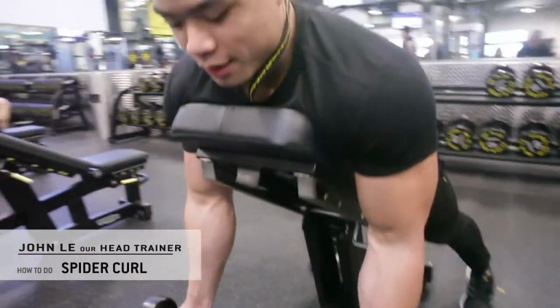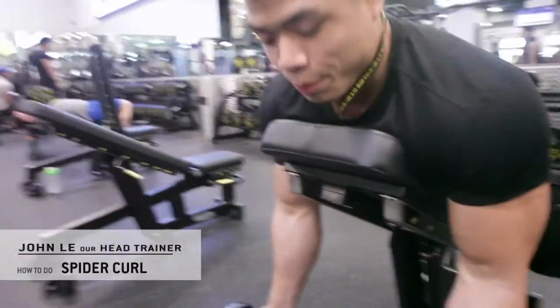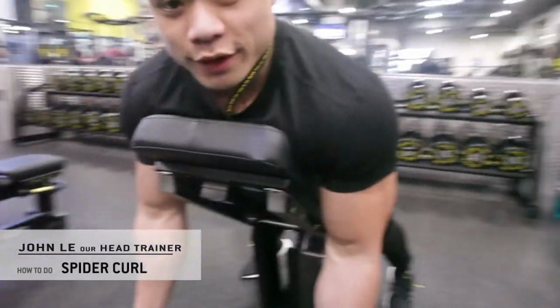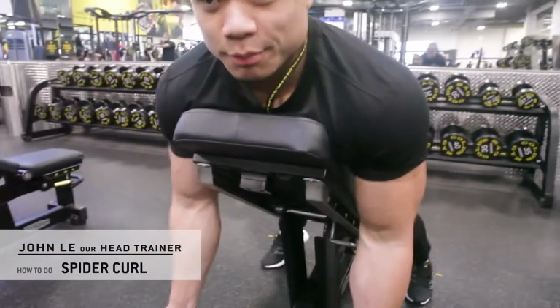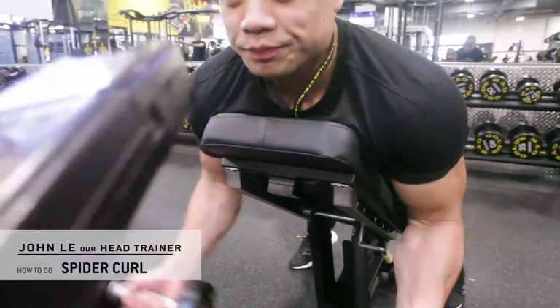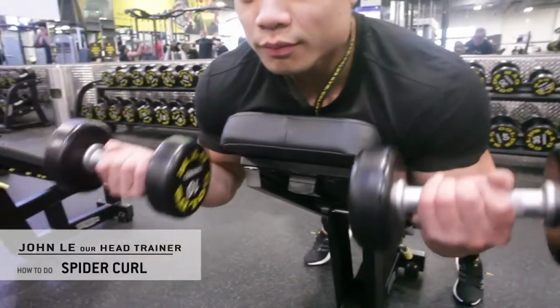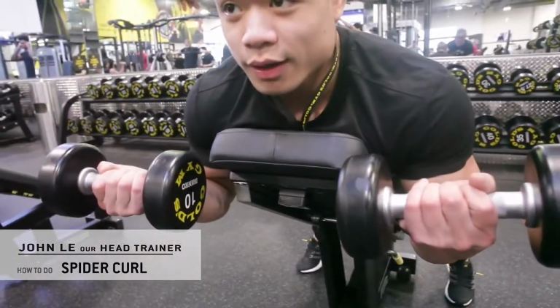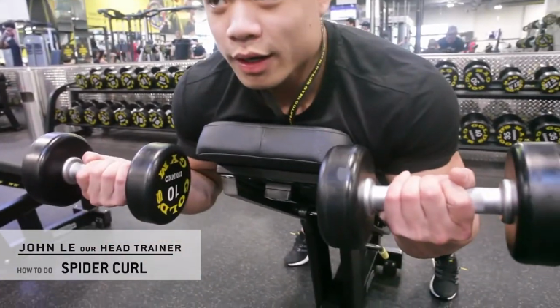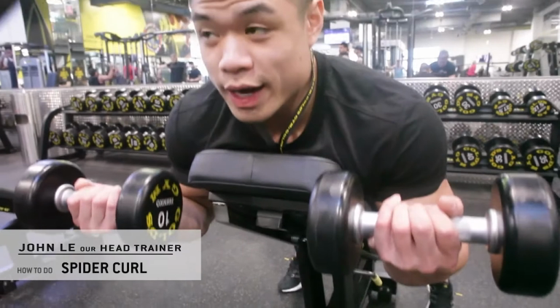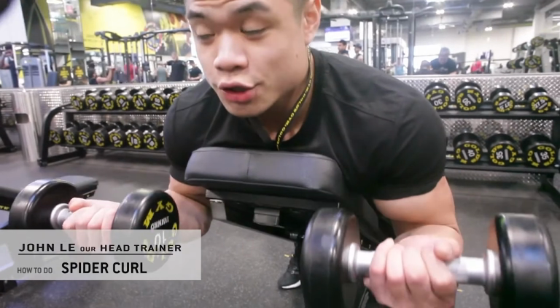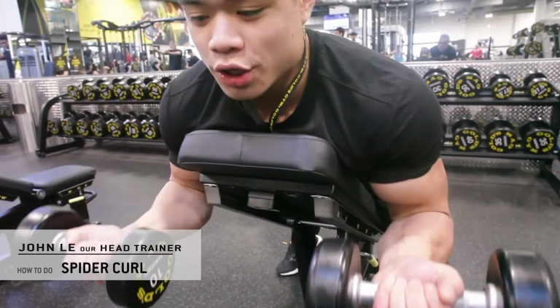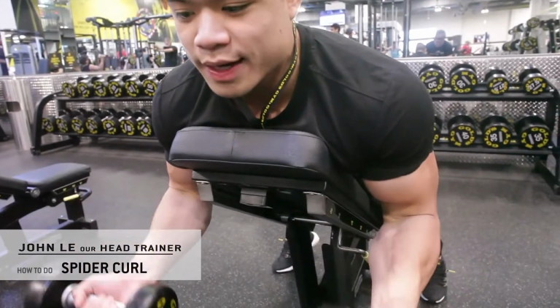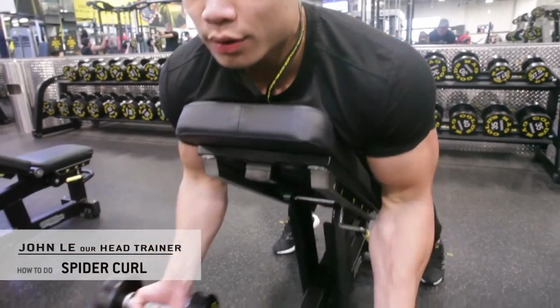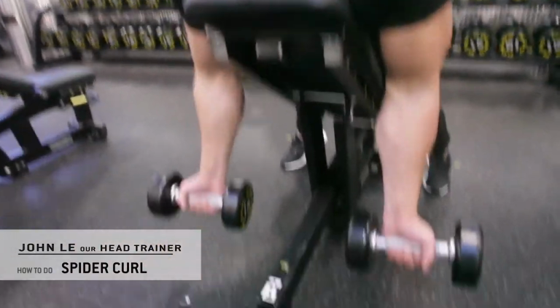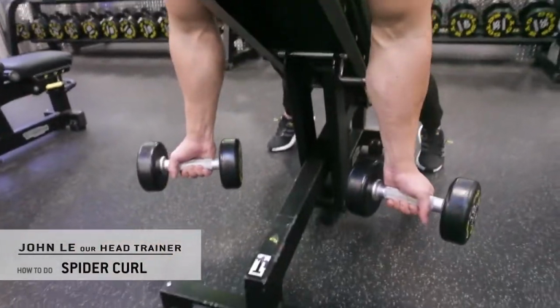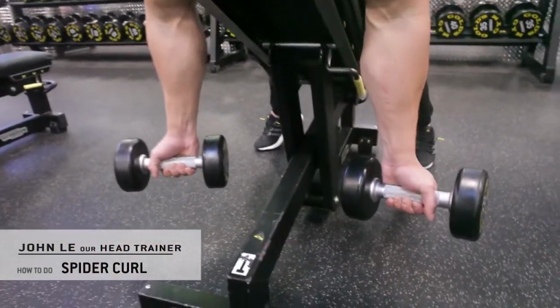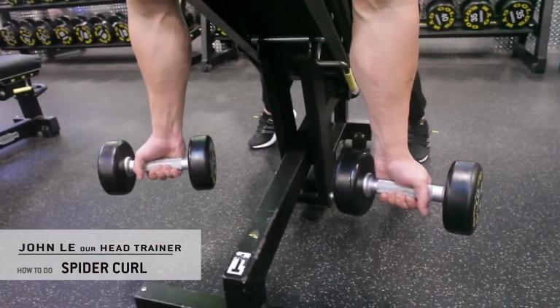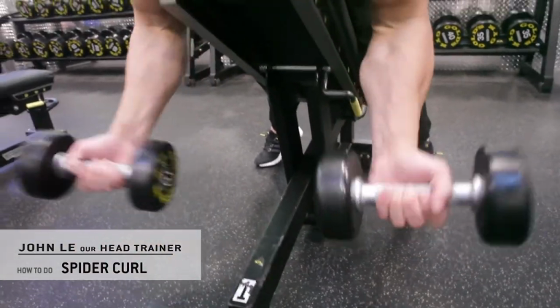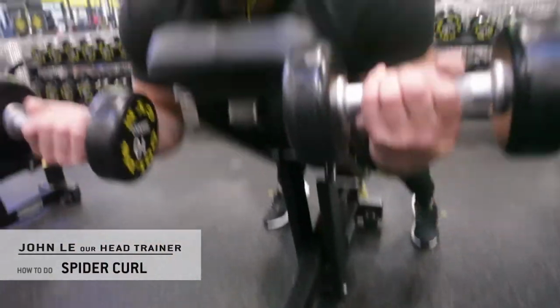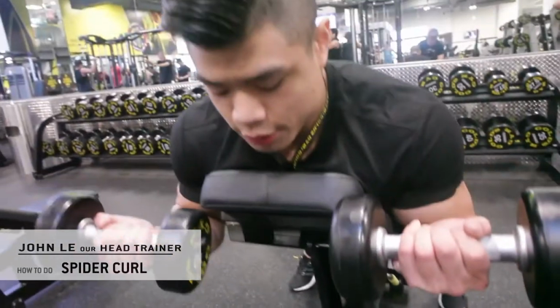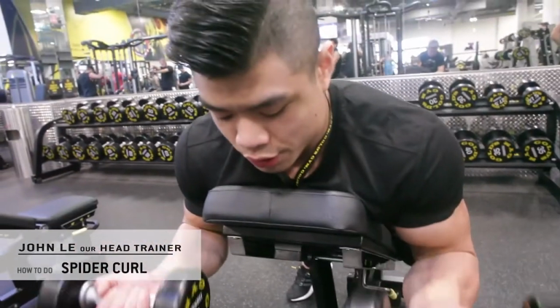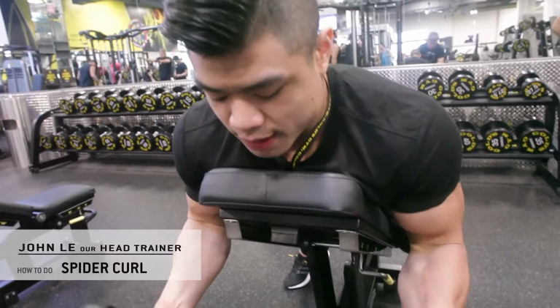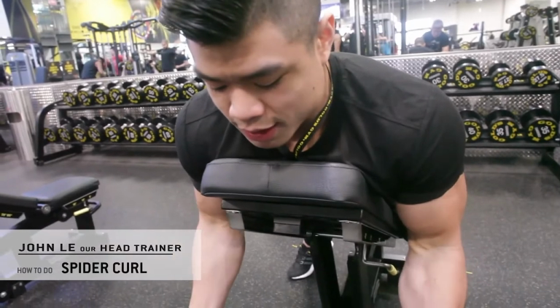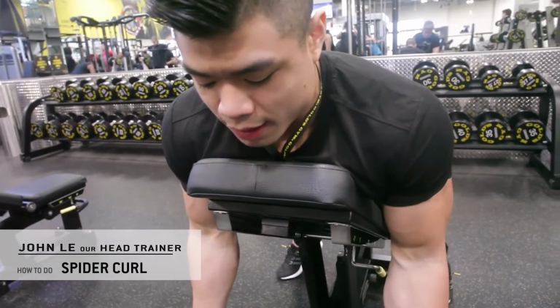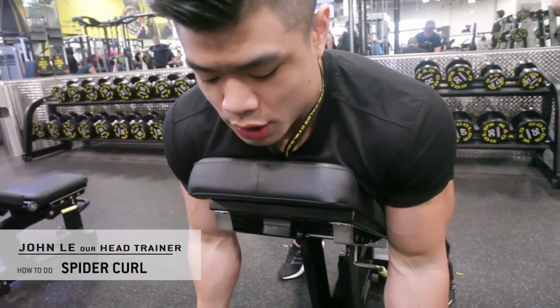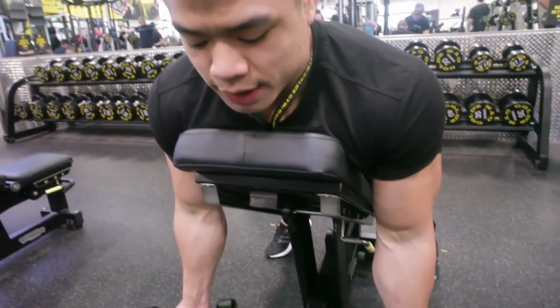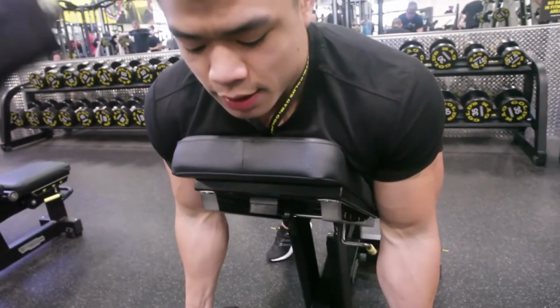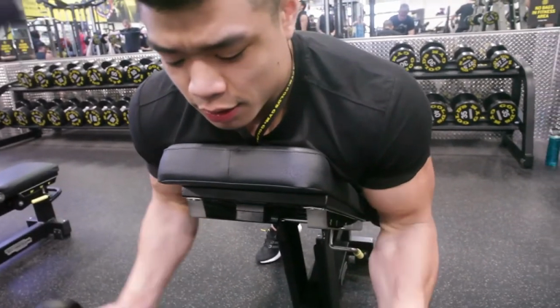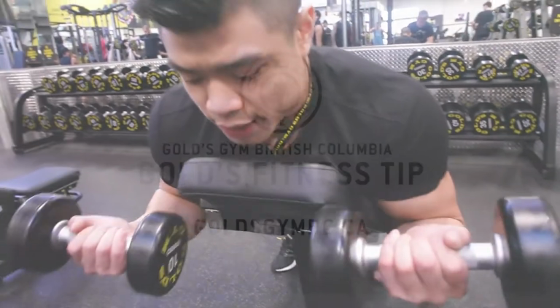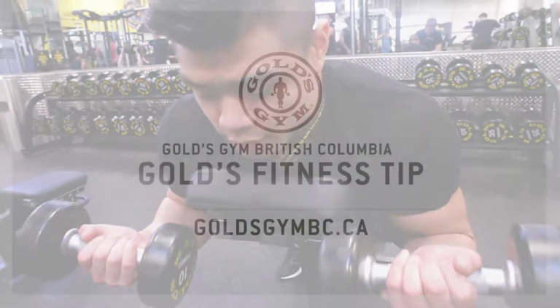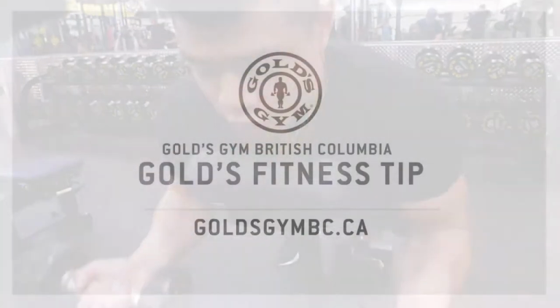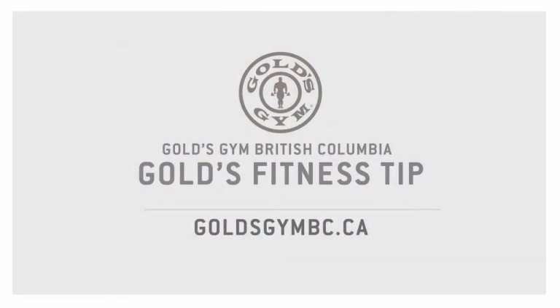Okay, let's do it. Palms facing up — contract, stretch on the way down. Contract, stretch on the way down. Keeping the elbows locked in place. Contract, stretch on the way down.